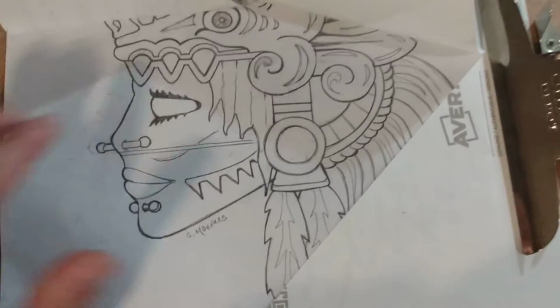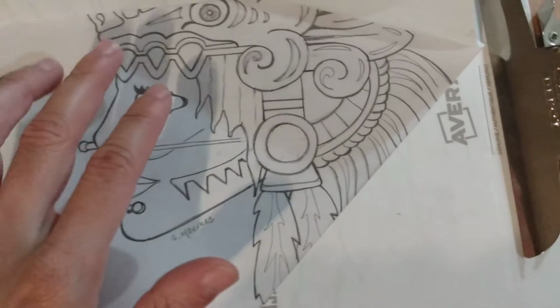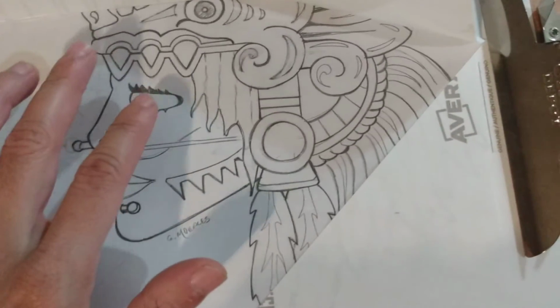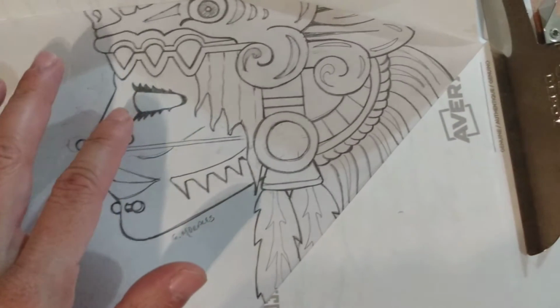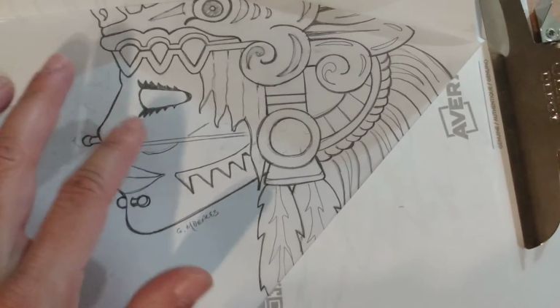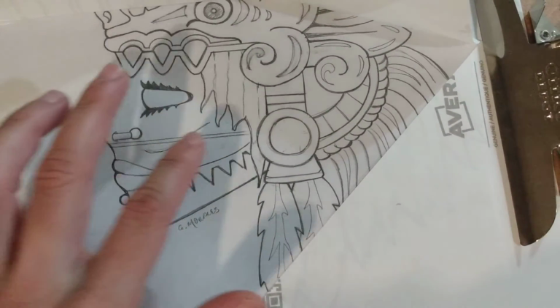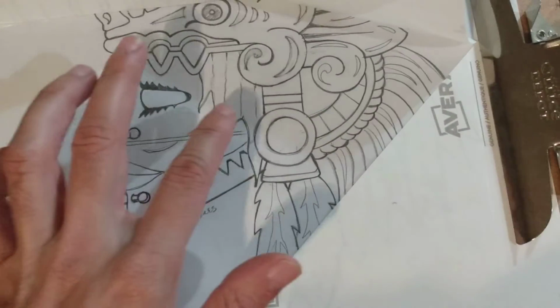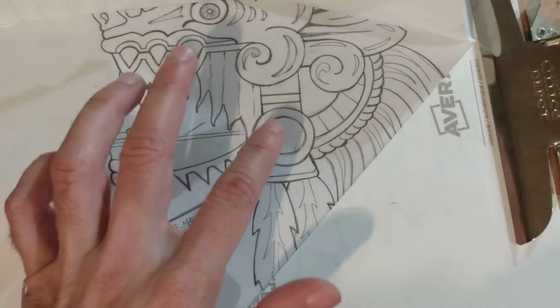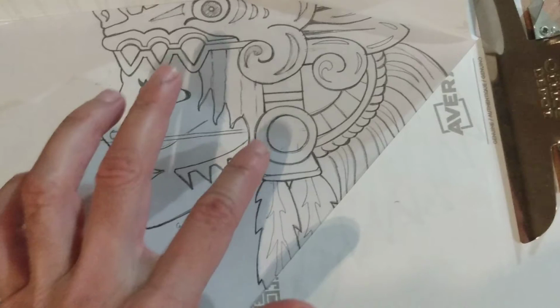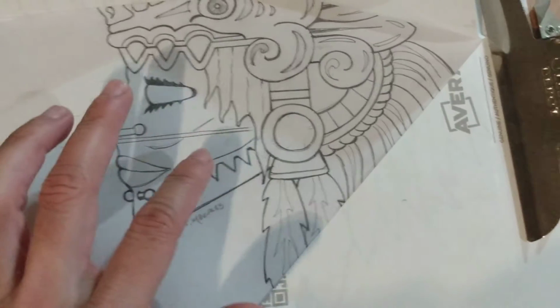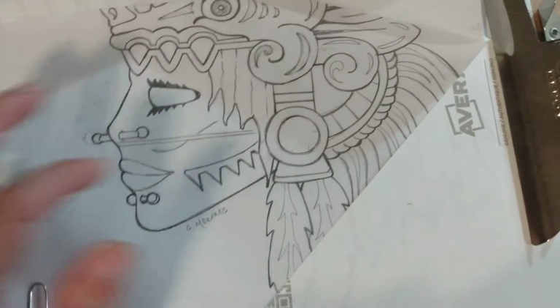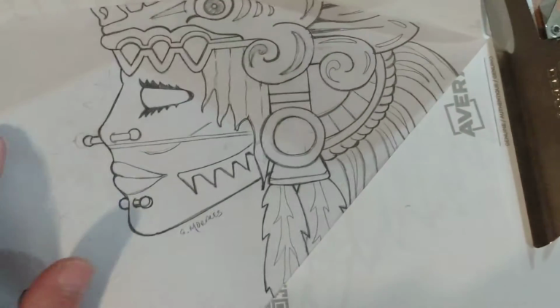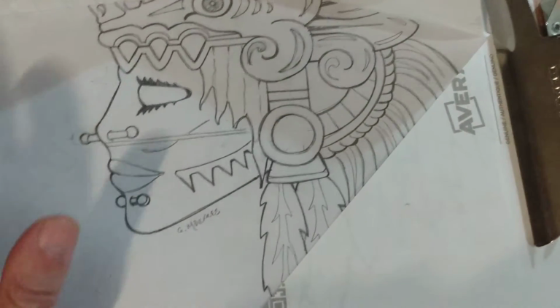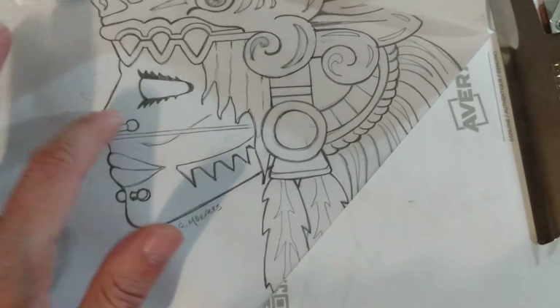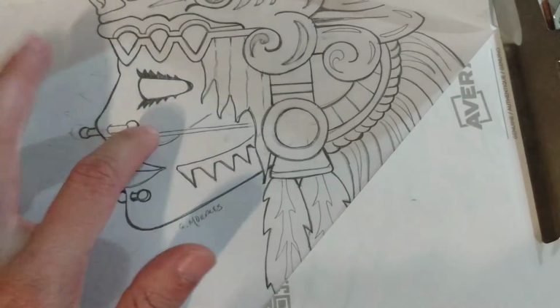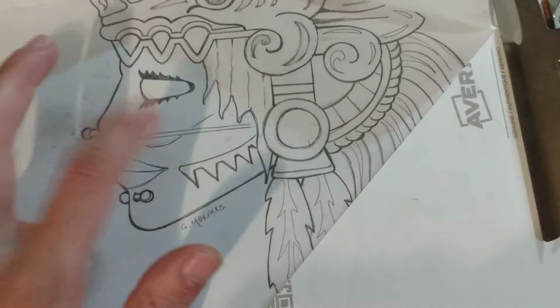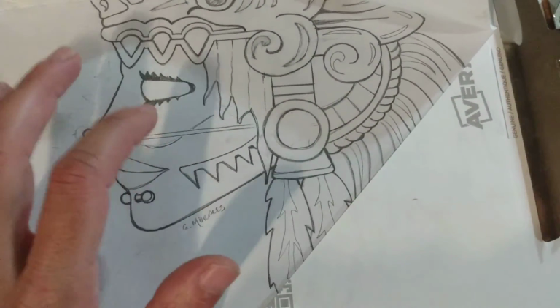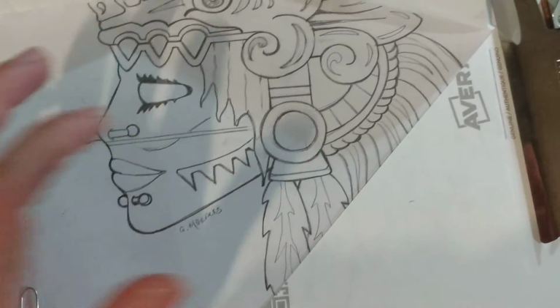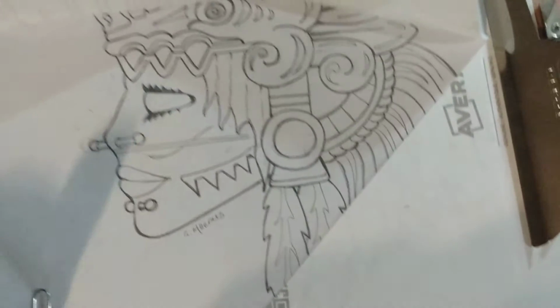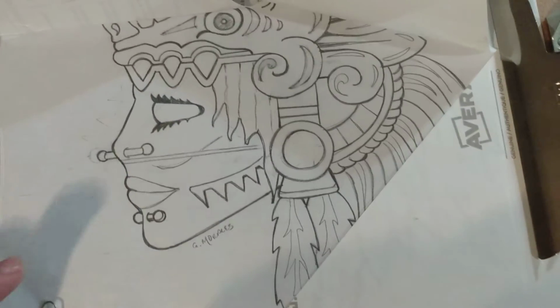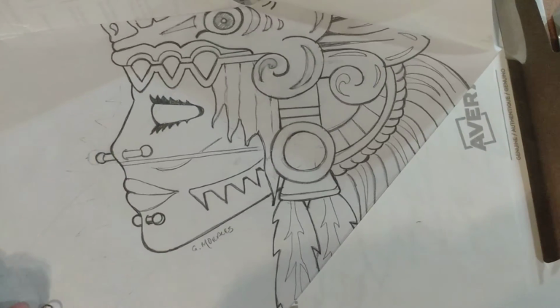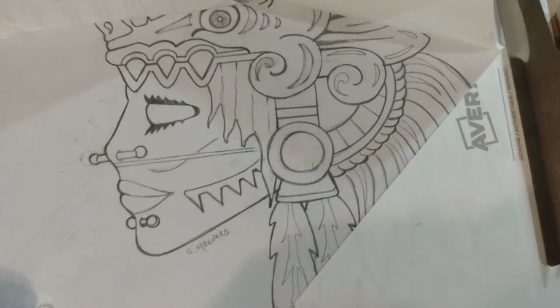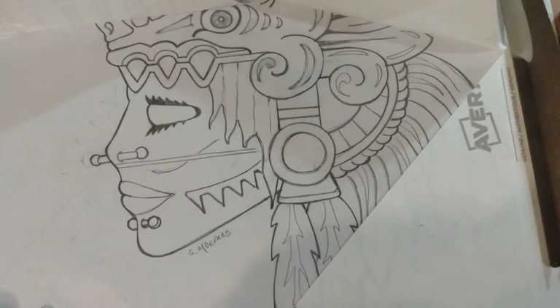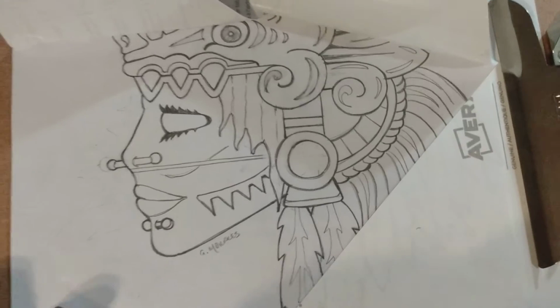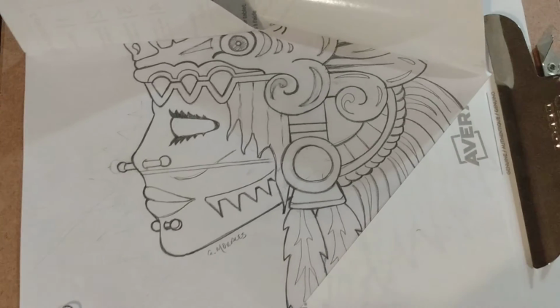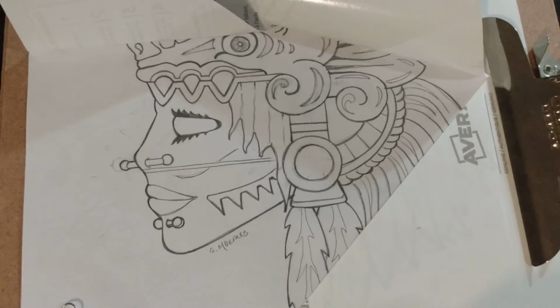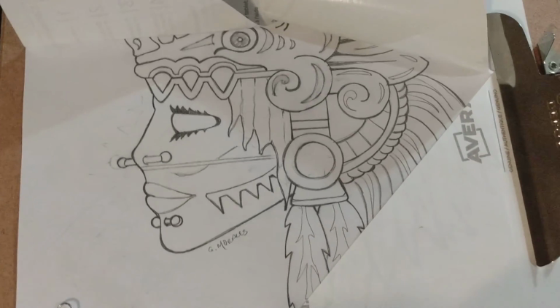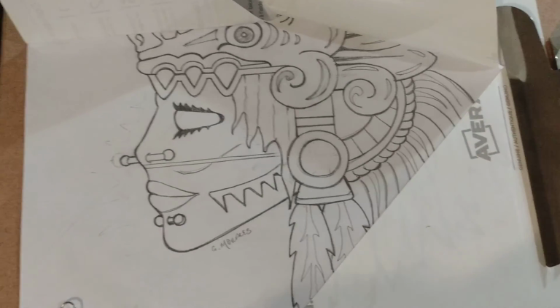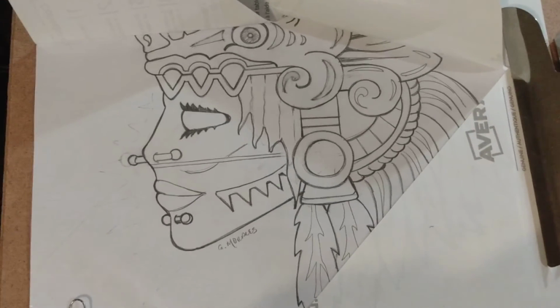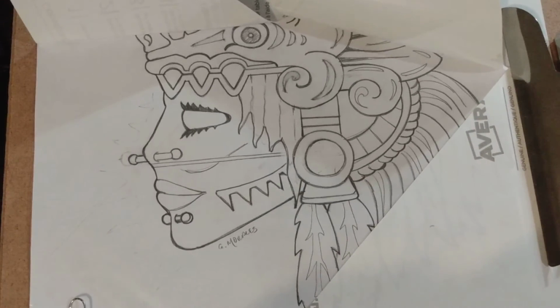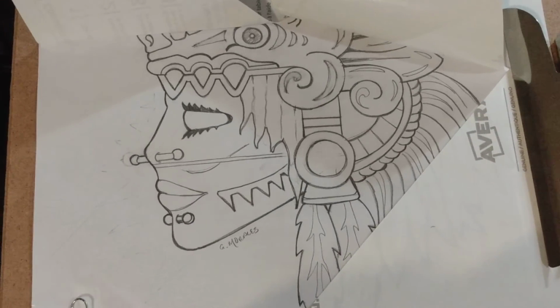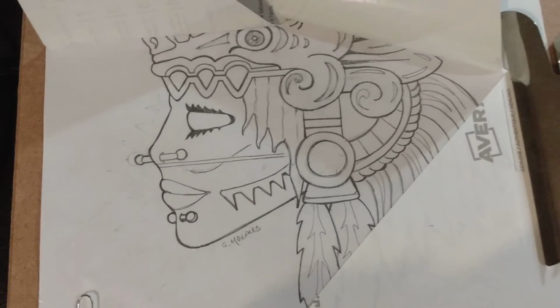You're simply going to be using thread and yarn to trace your image underneath. And I'm sure you can all hear it — the tackiness, the stickiness — that's what's going to keep the thread on the paper.